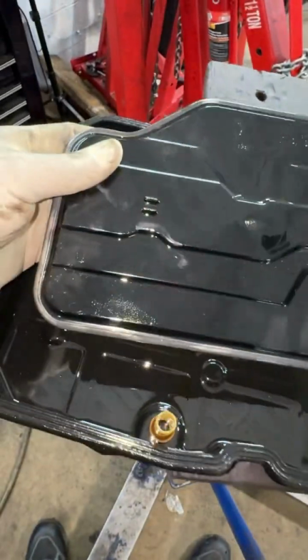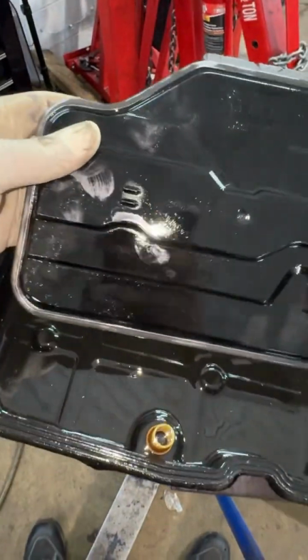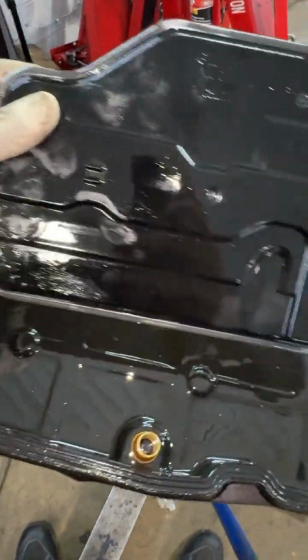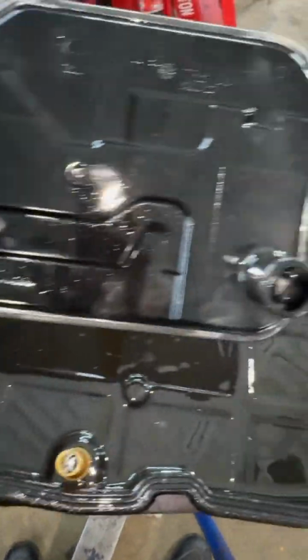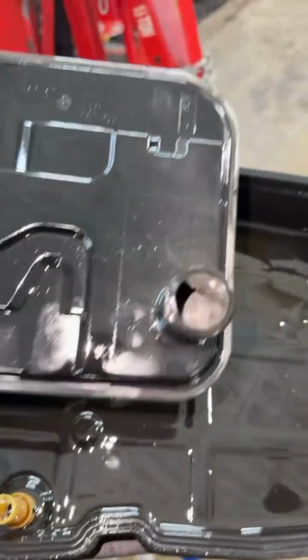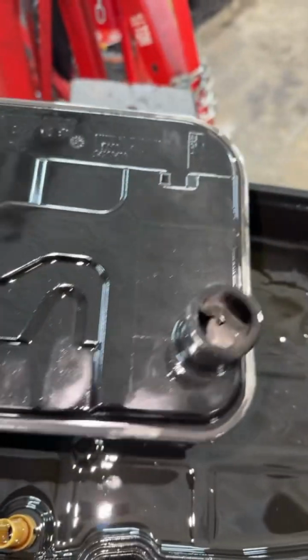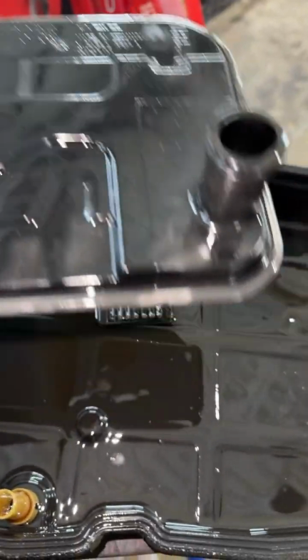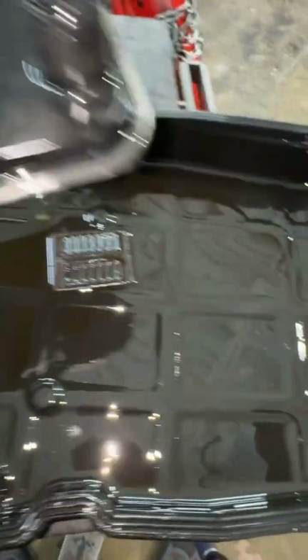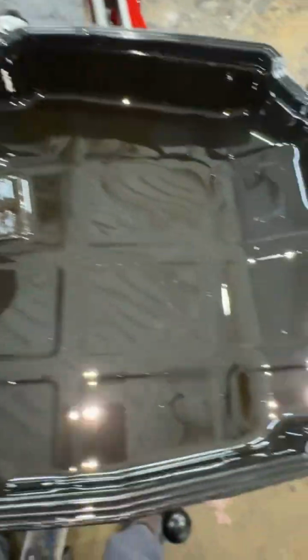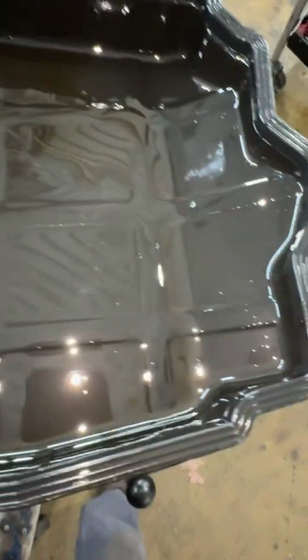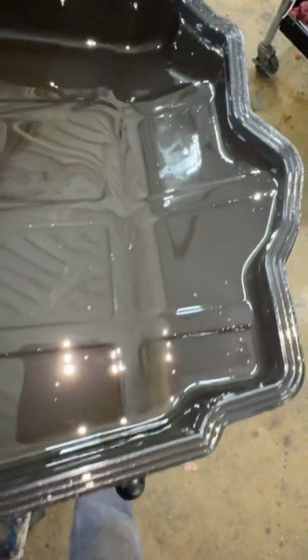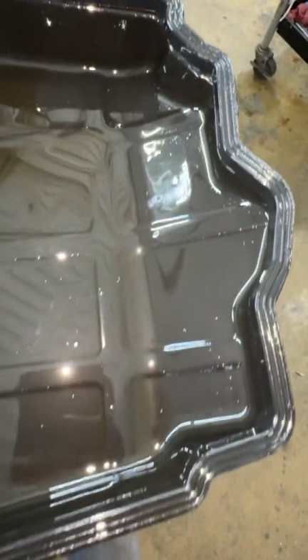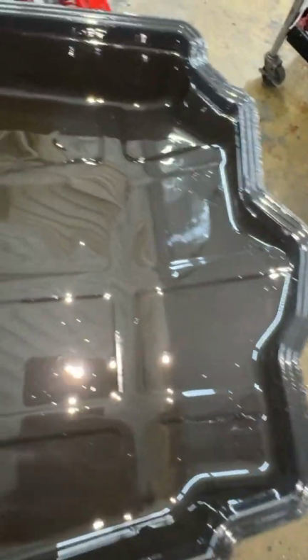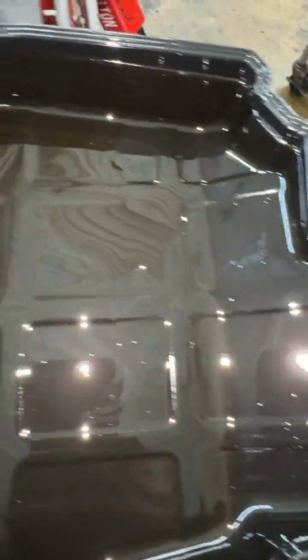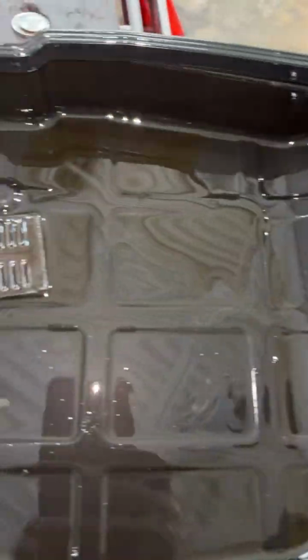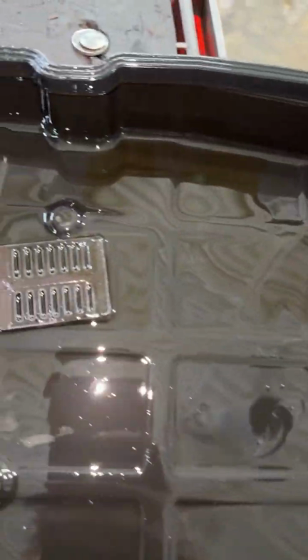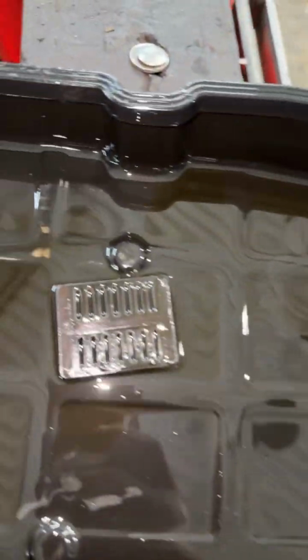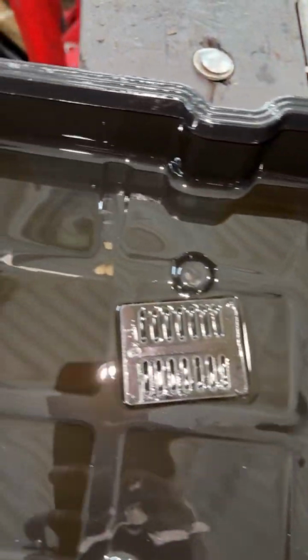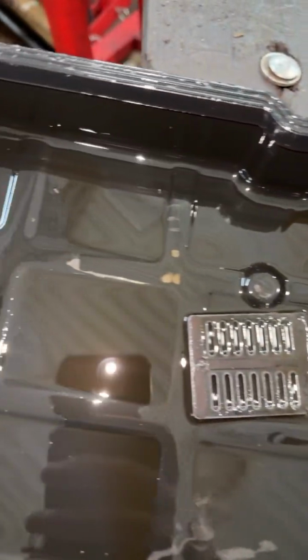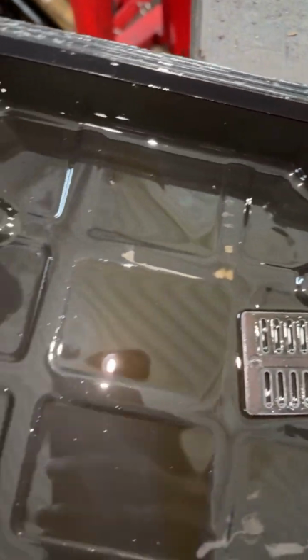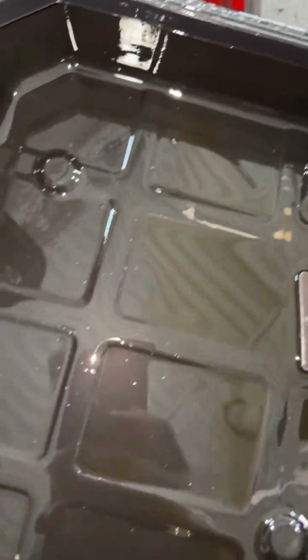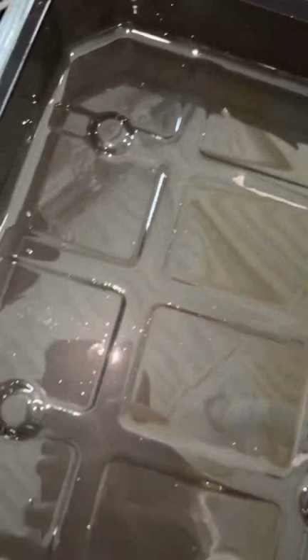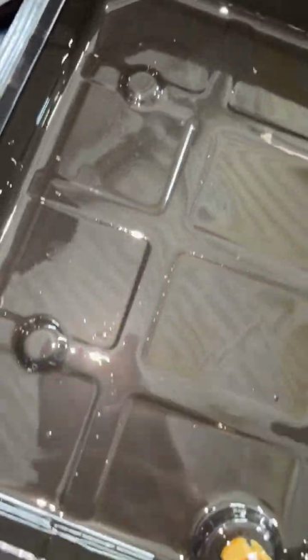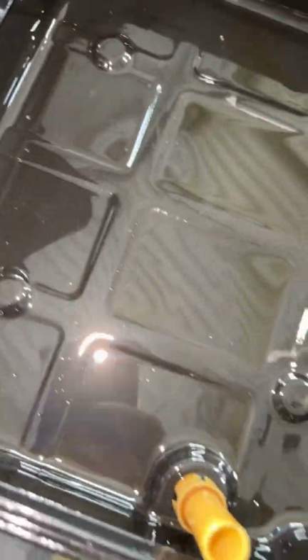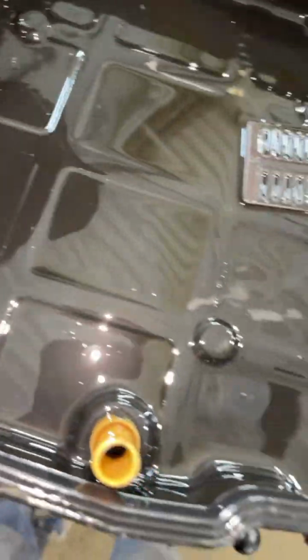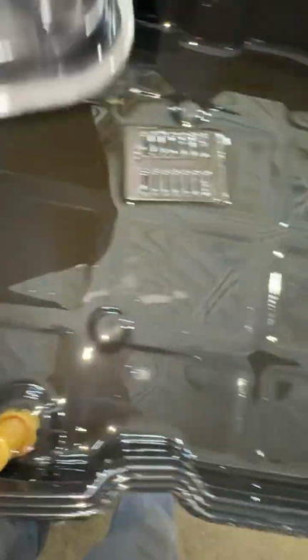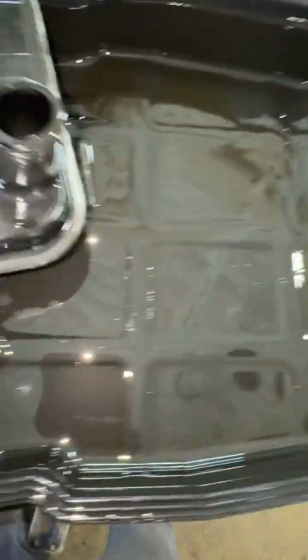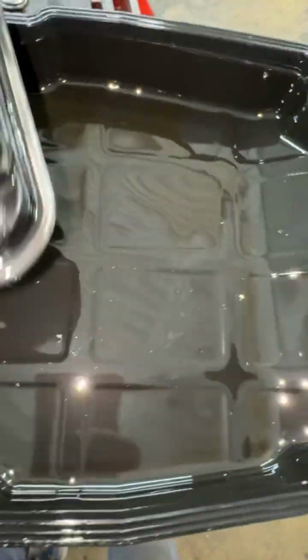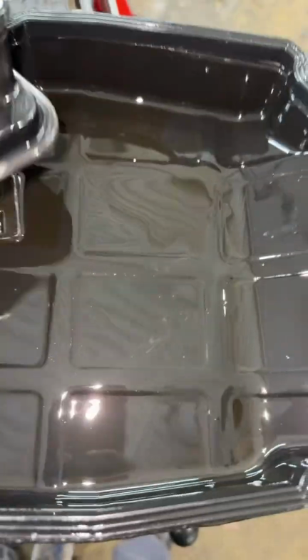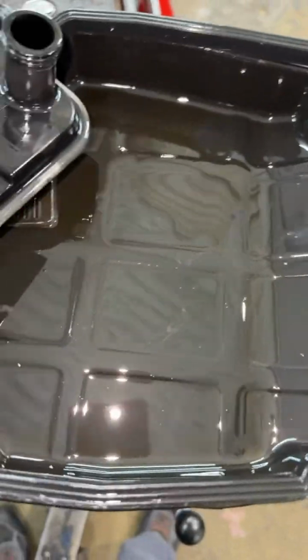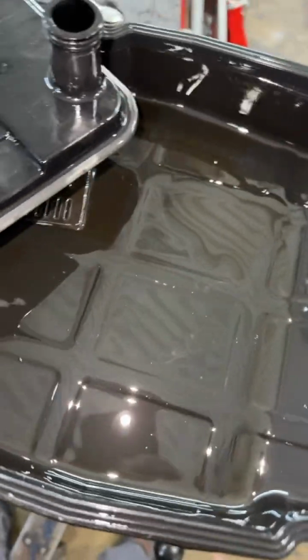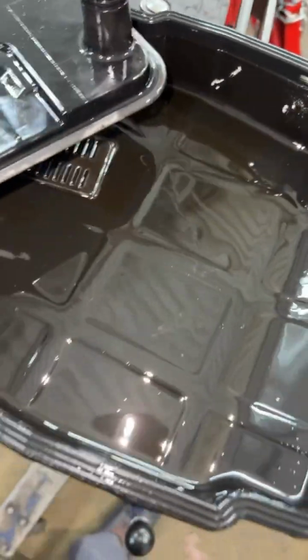We have our pan and filter removed. Filter is looking good, pan is looking awesome — we don't have any metal in here, no clutch material. So we're going to go with the transmission valve body.